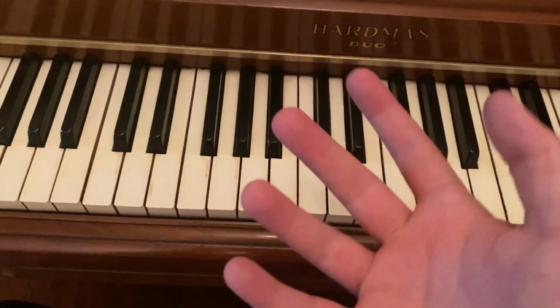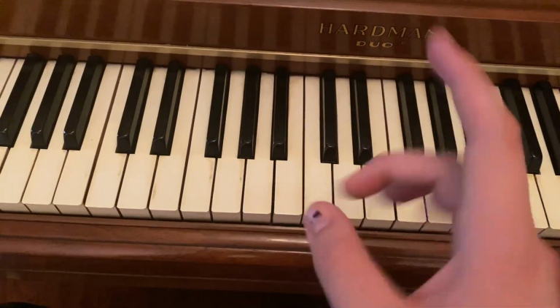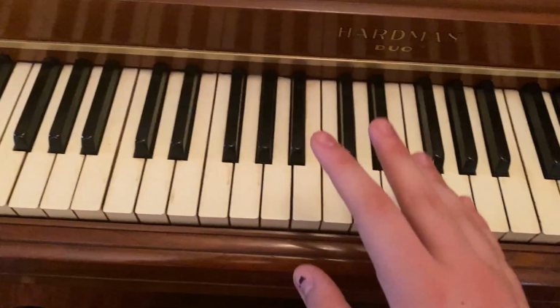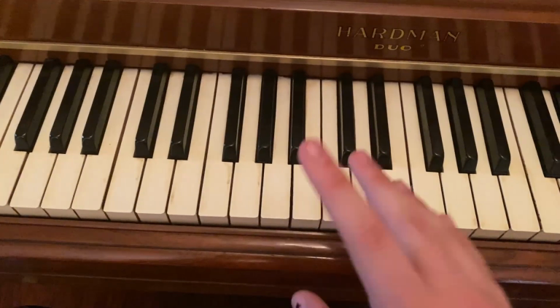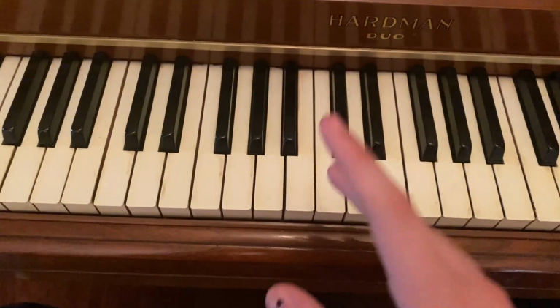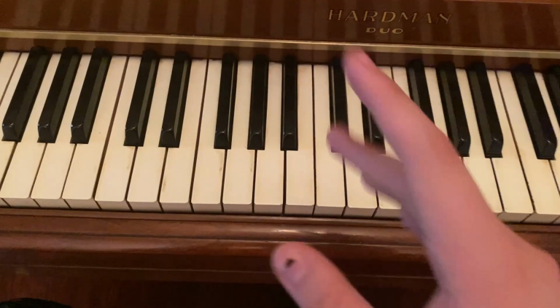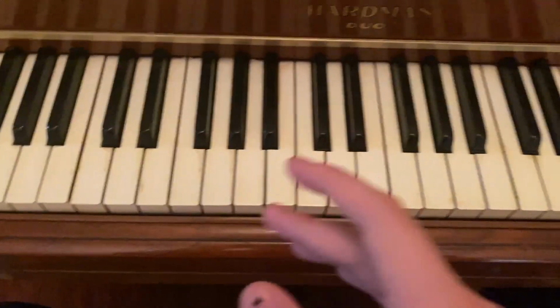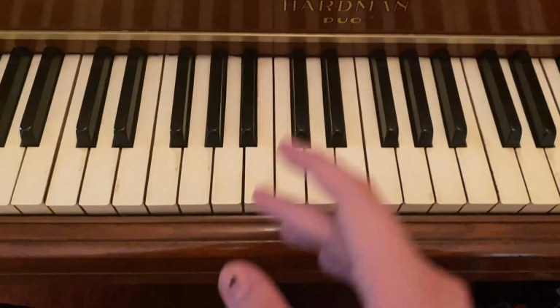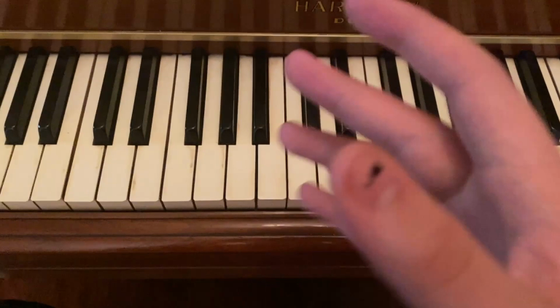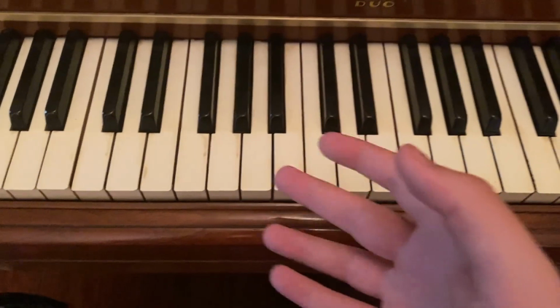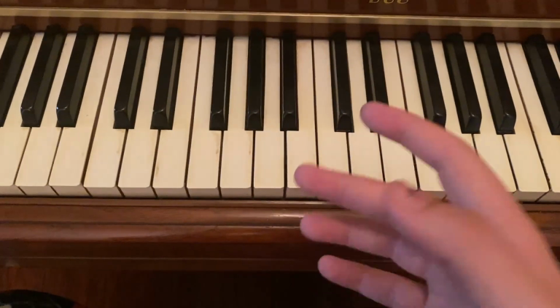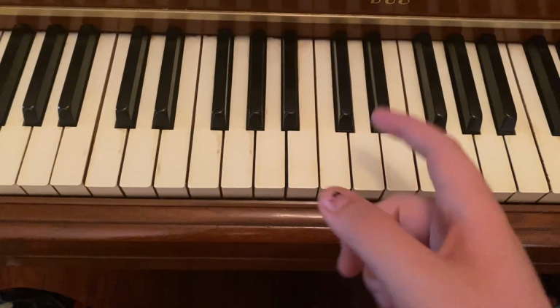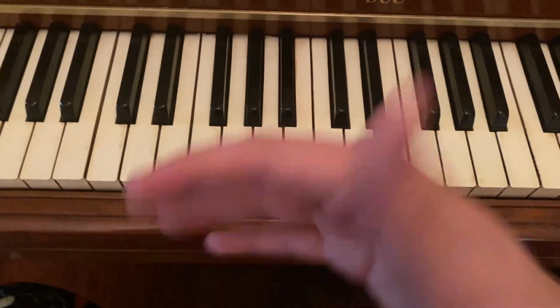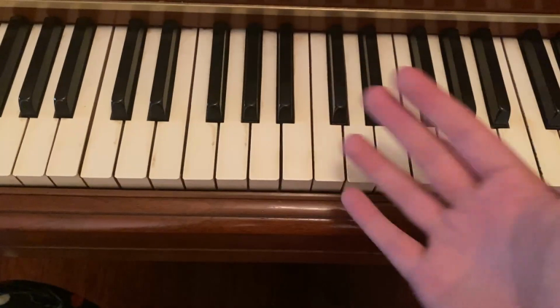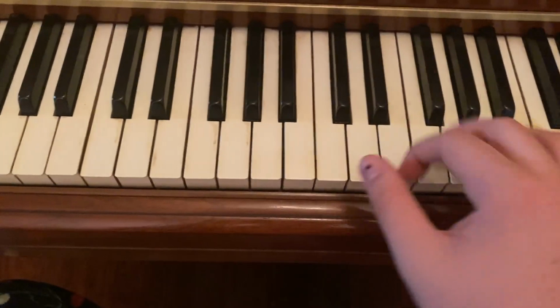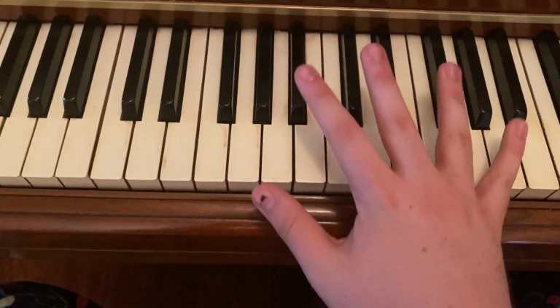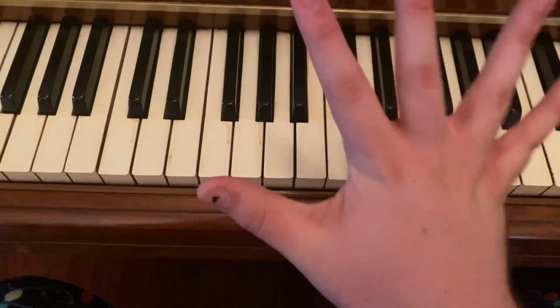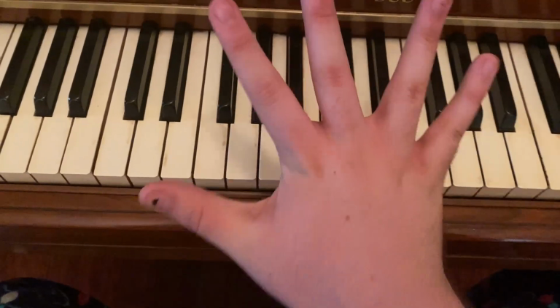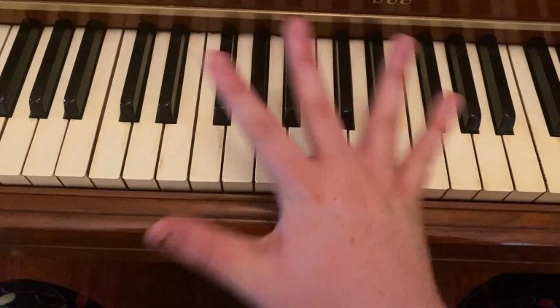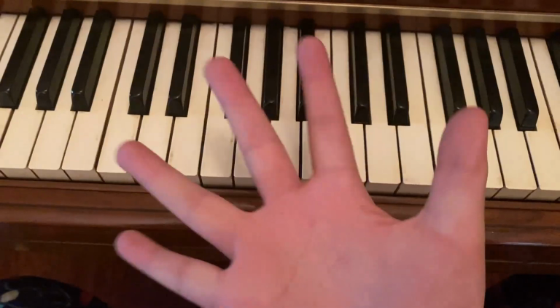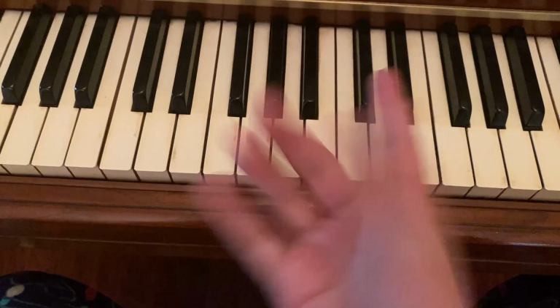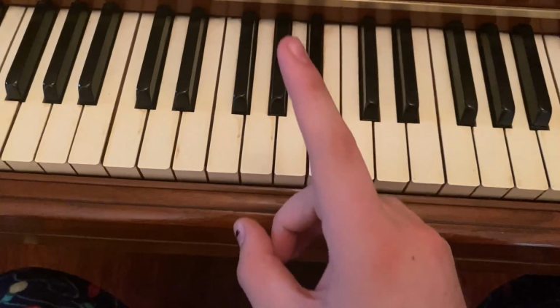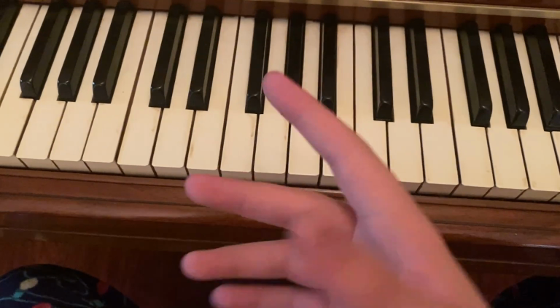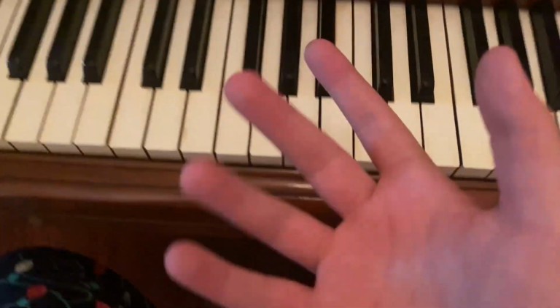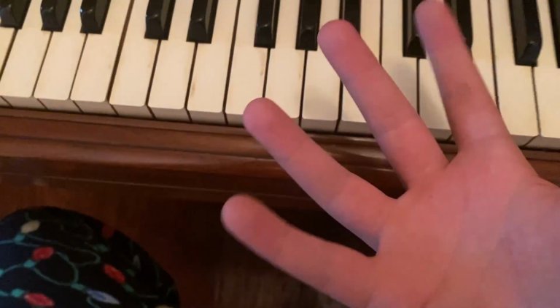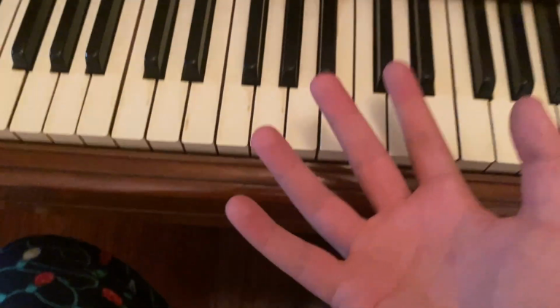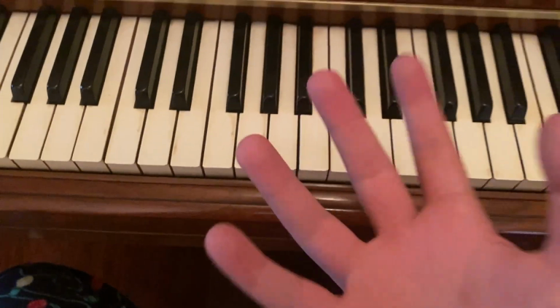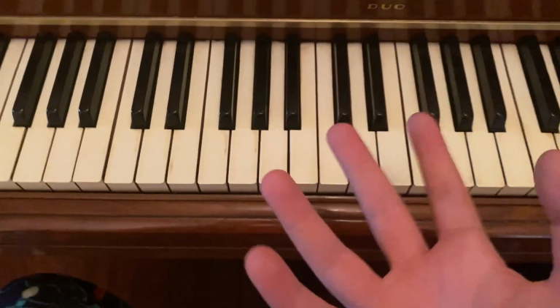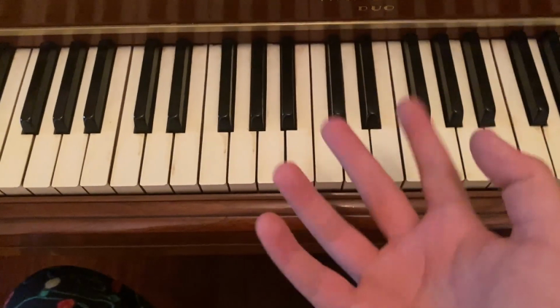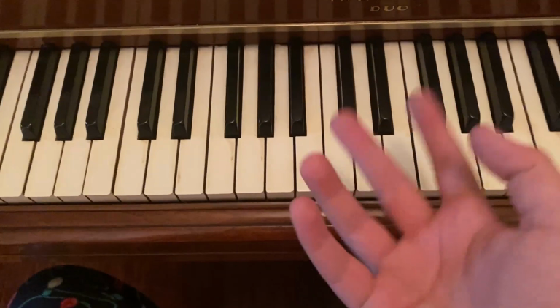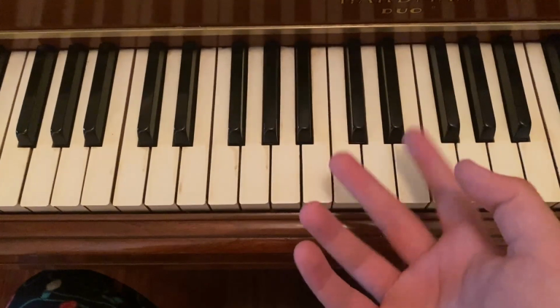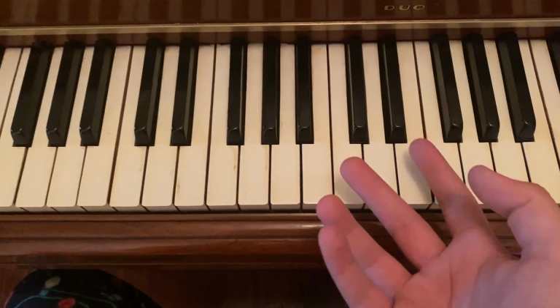On a guitar, there are six strings, which means that only six notes can be playing at any given time. With a piano, you have five fingers on each hand, meaning that you could play ten notes at the same time if you really were inclined to do so.